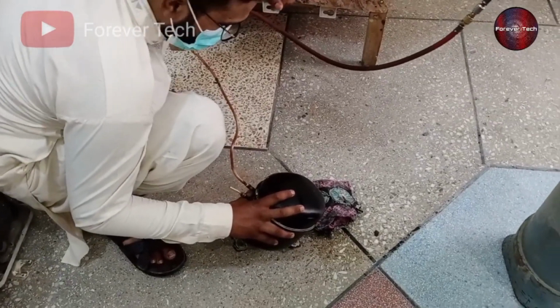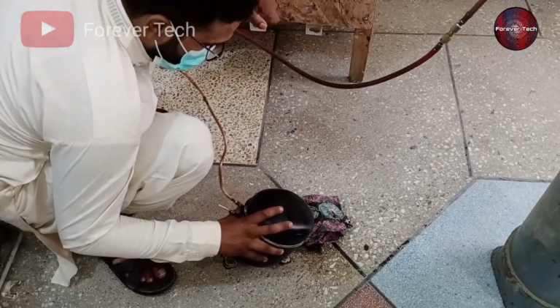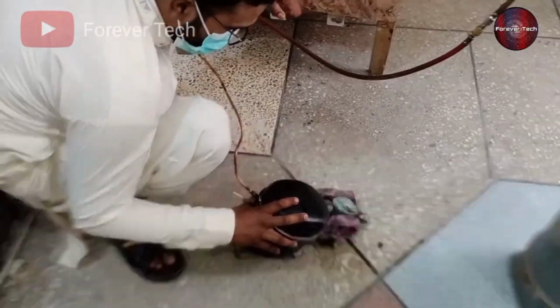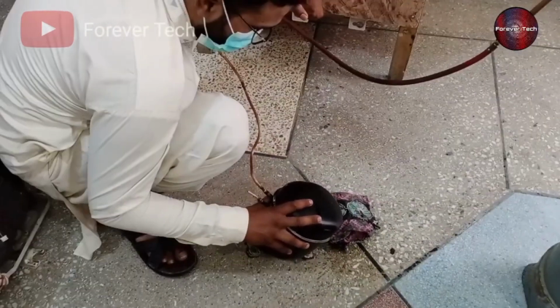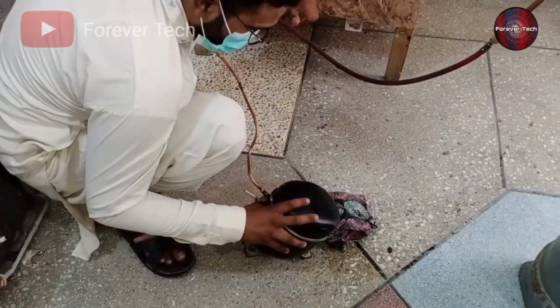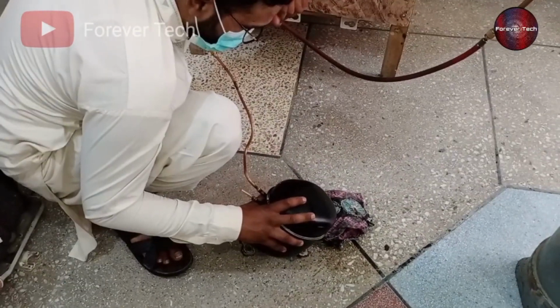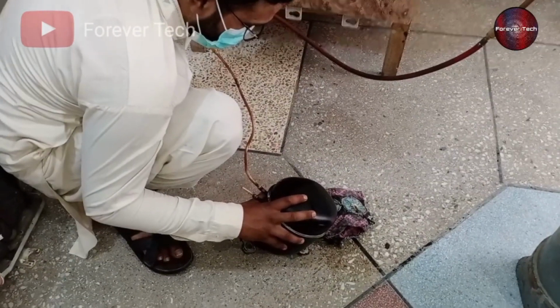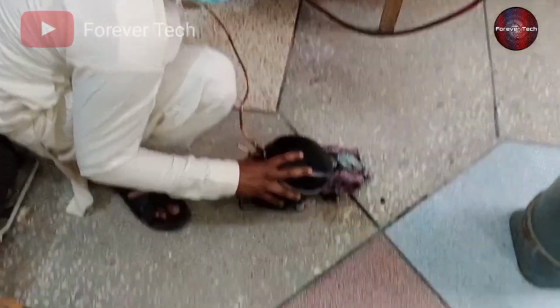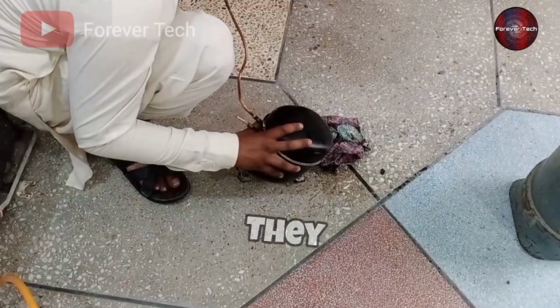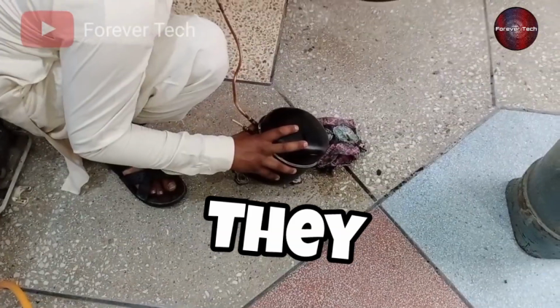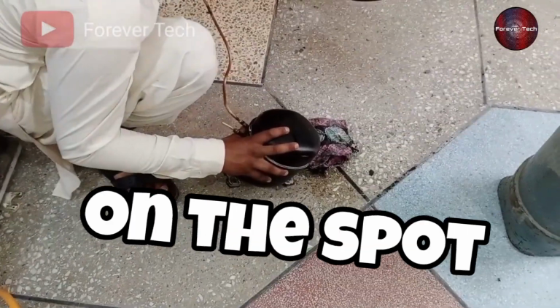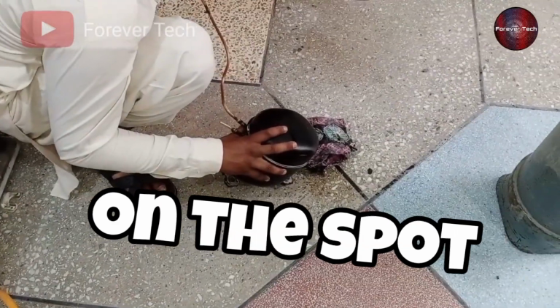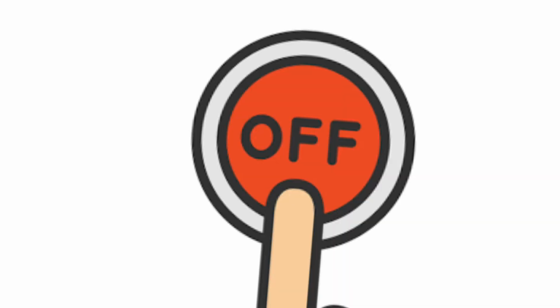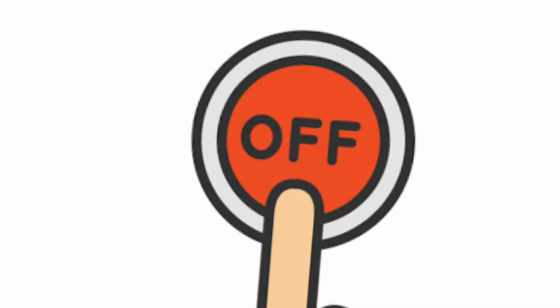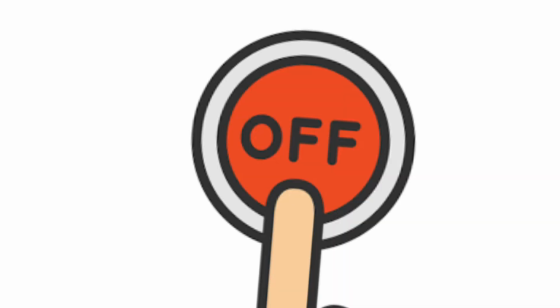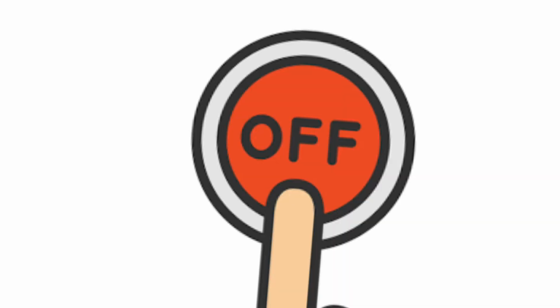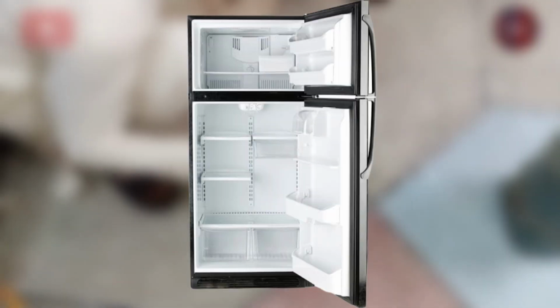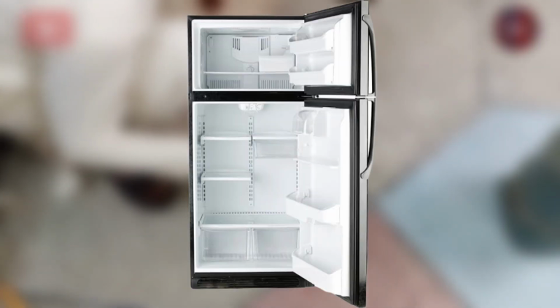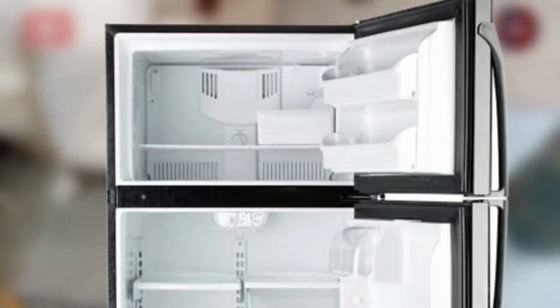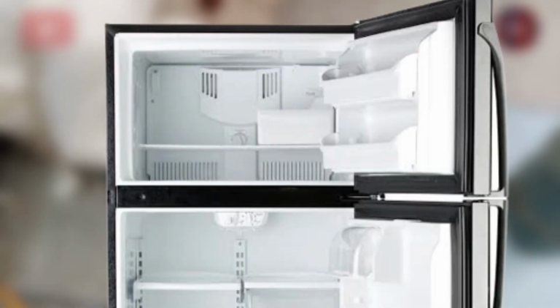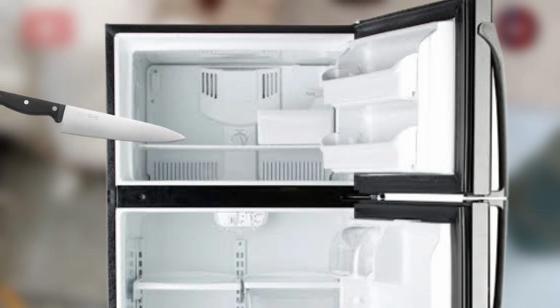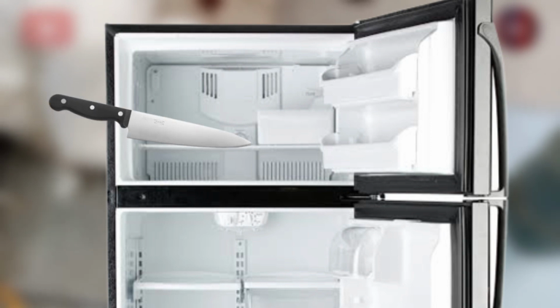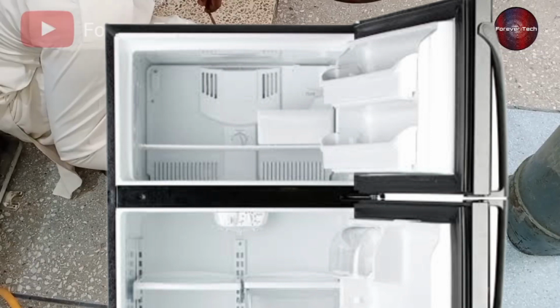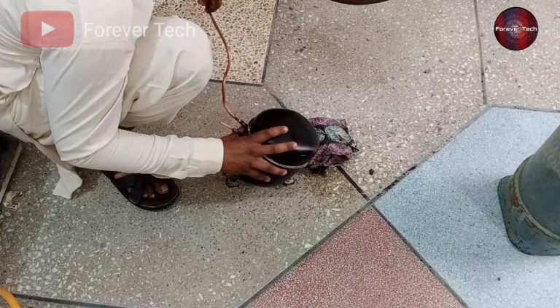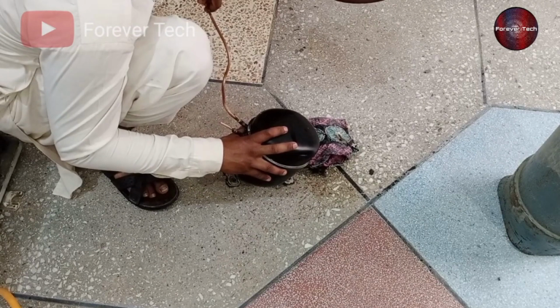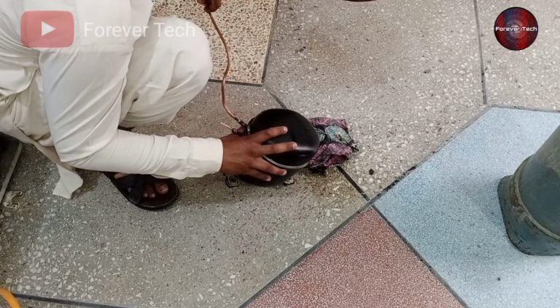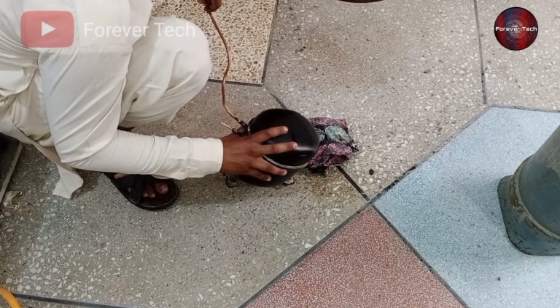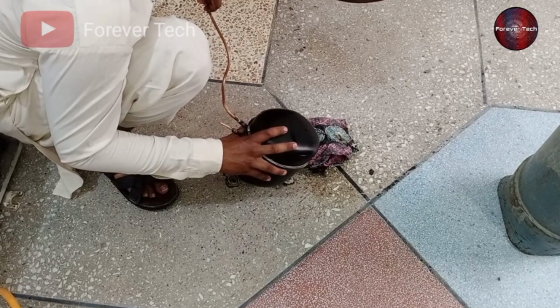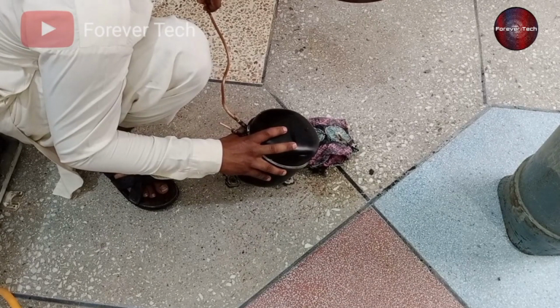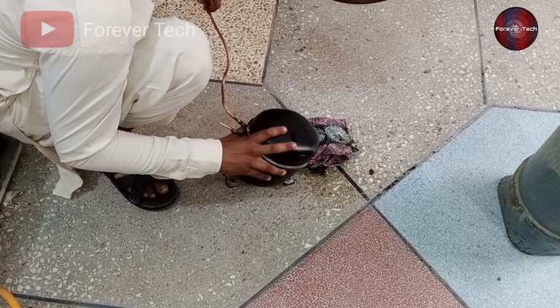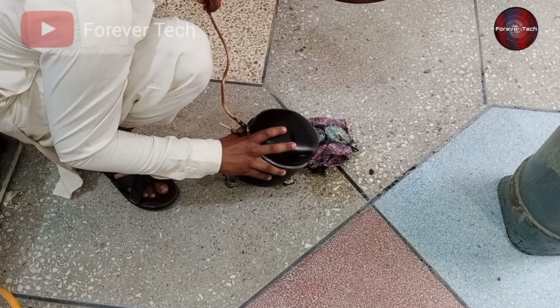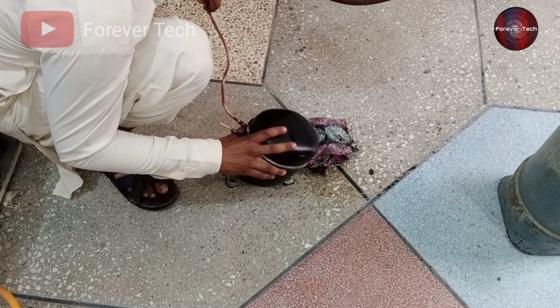The owner who brought this fridge to me for repair — they, on the spot, switched off the refrigerator when the evaporator of the fridge was hit with a knife. The water, when it melted, then went down inside the compressor.